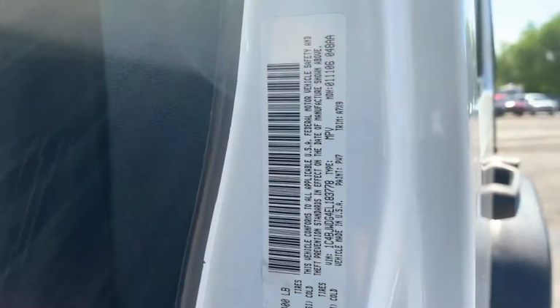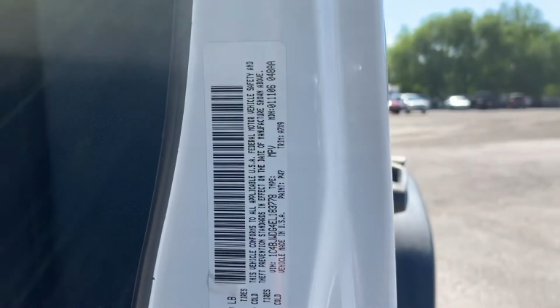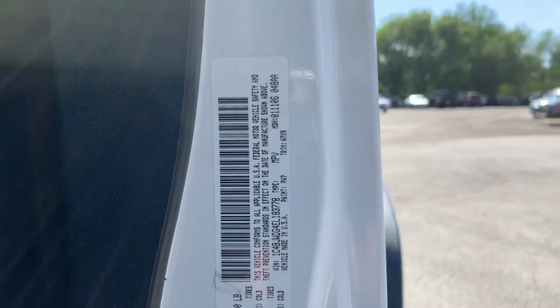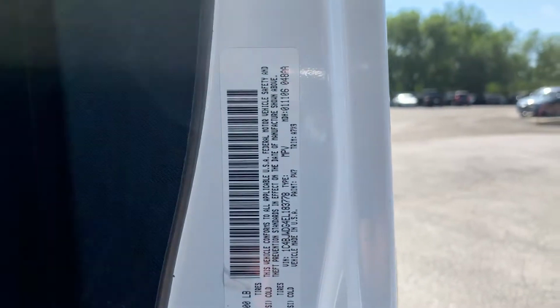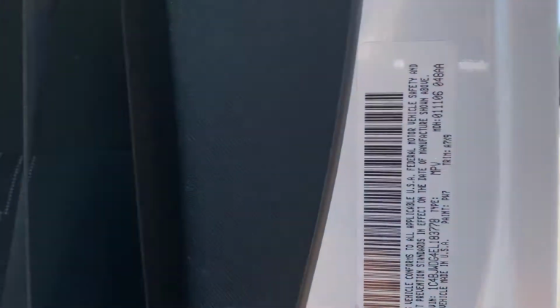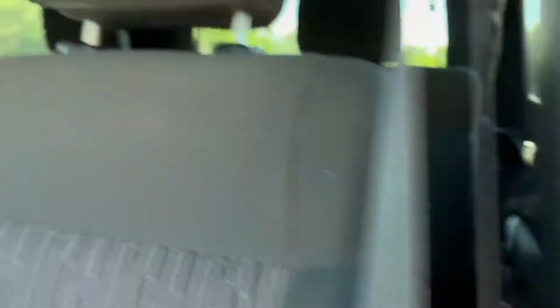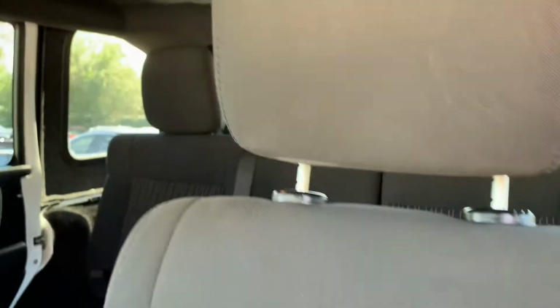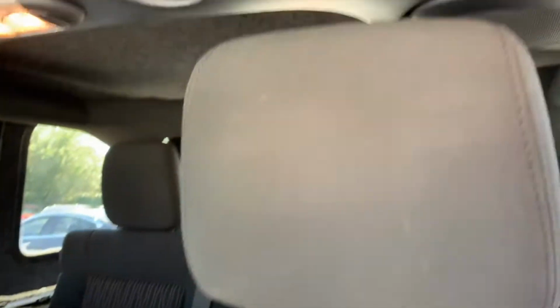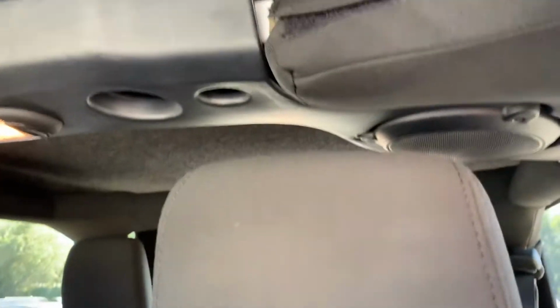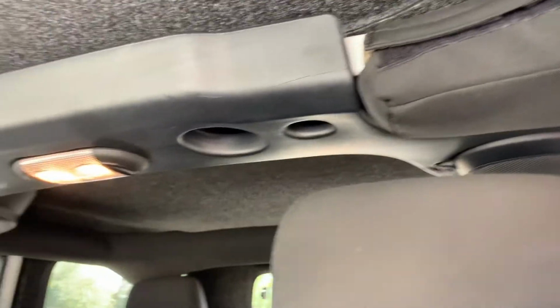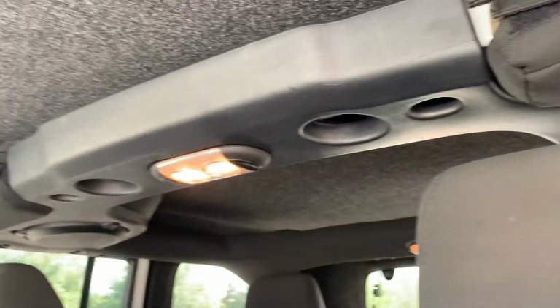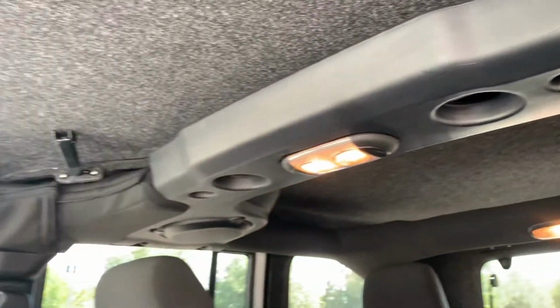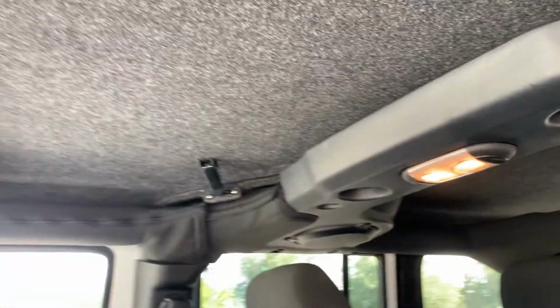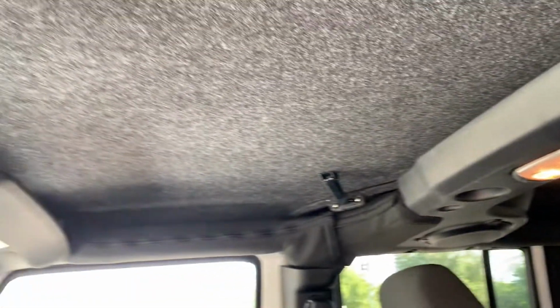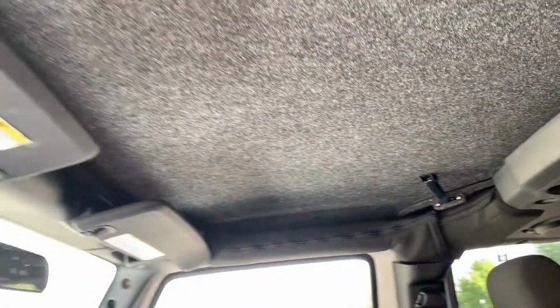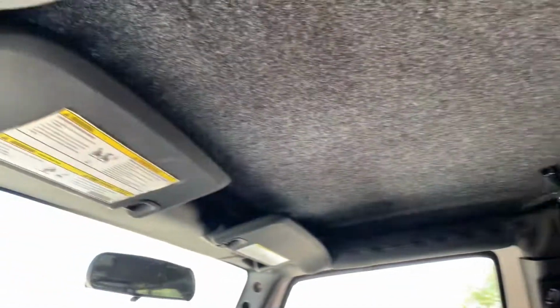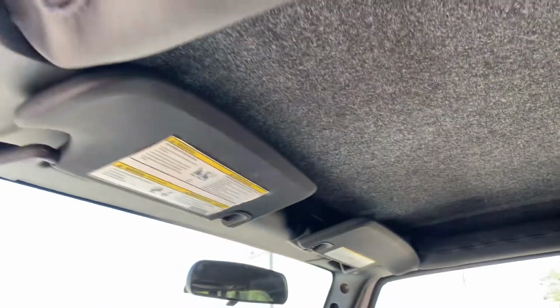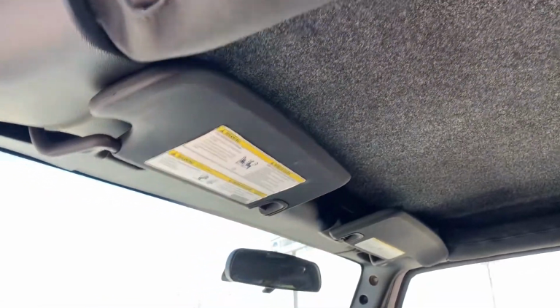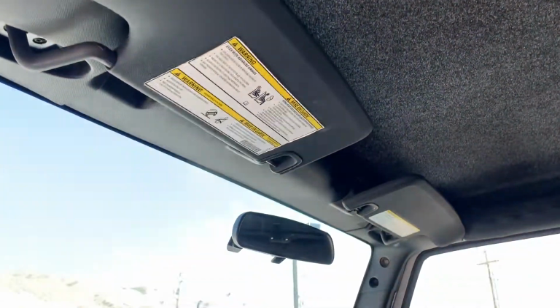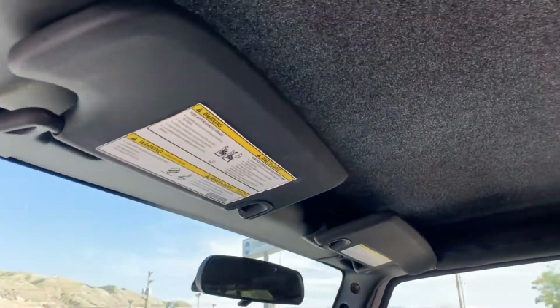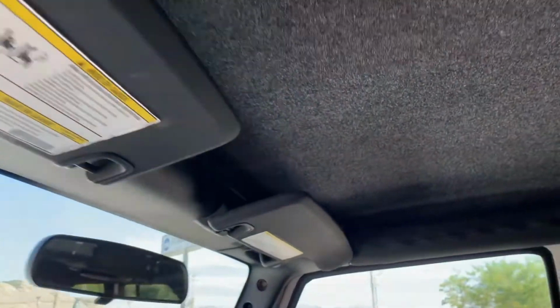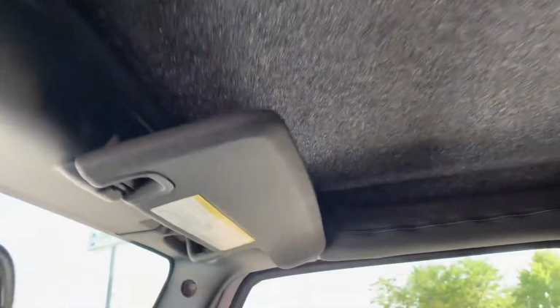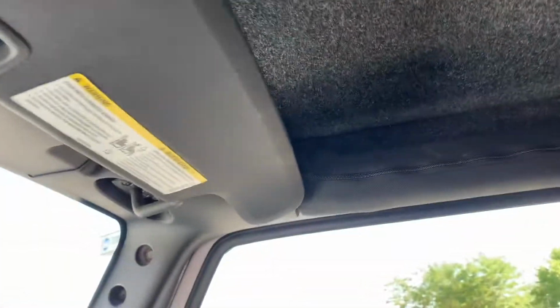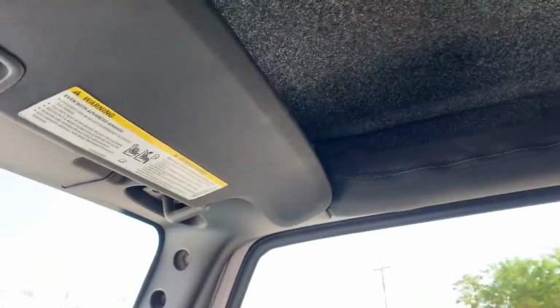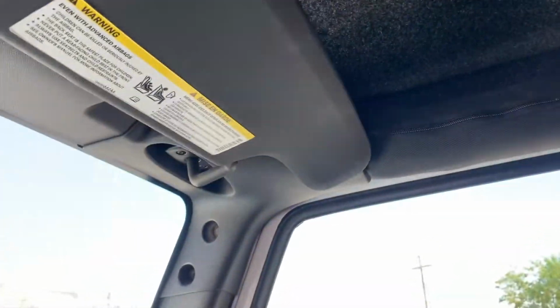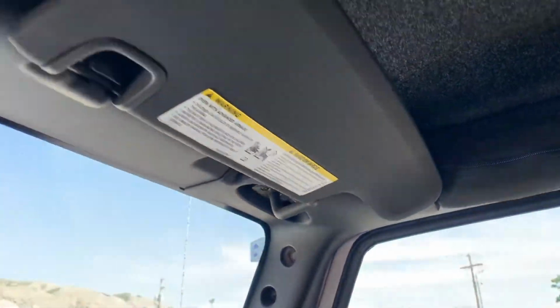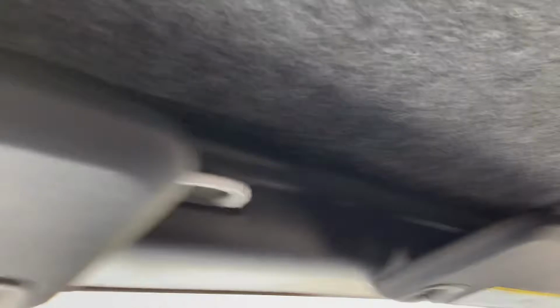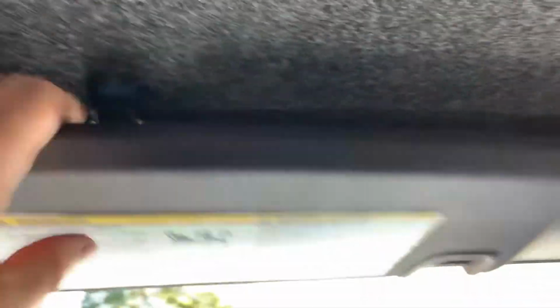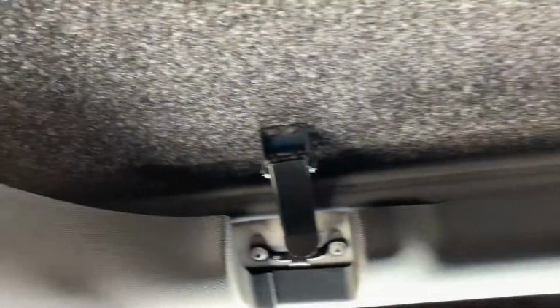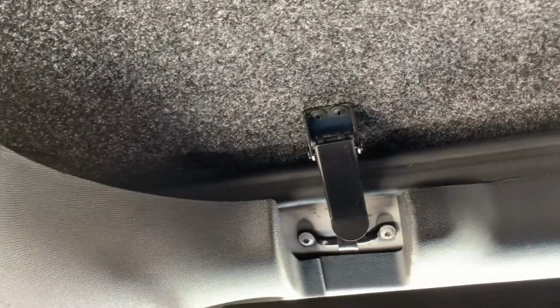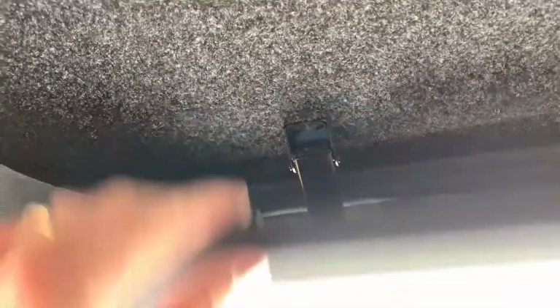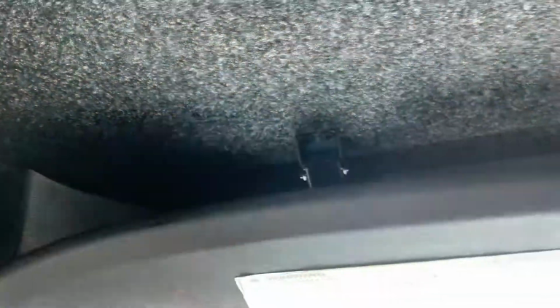We have the diamond plate style rubber floor mats. Here's the VIN. Here's a shot of the roof and roll bar, and here are your latches for taking that off.